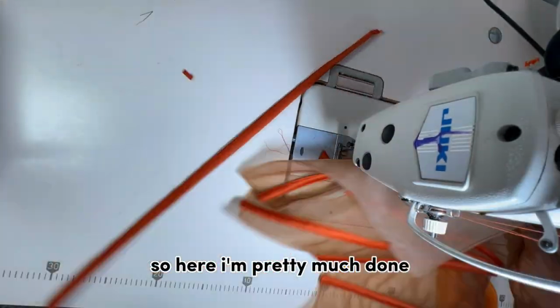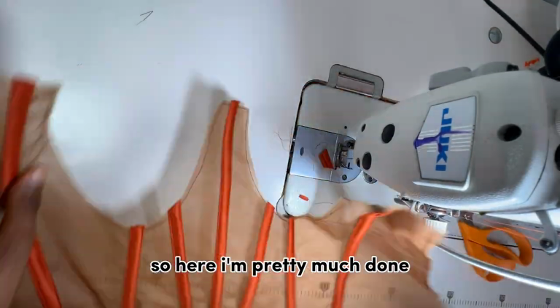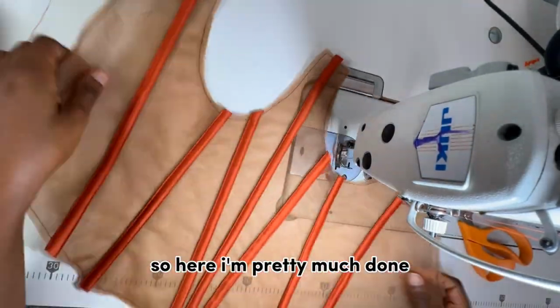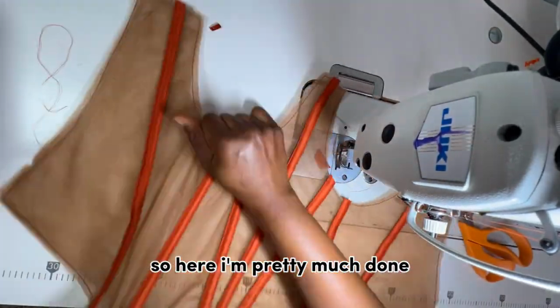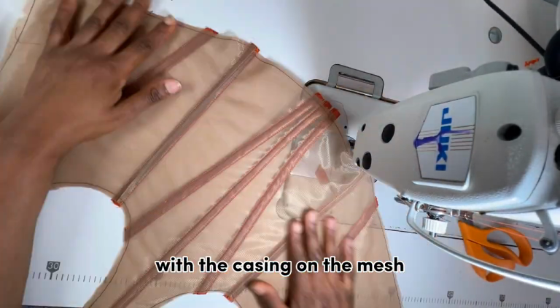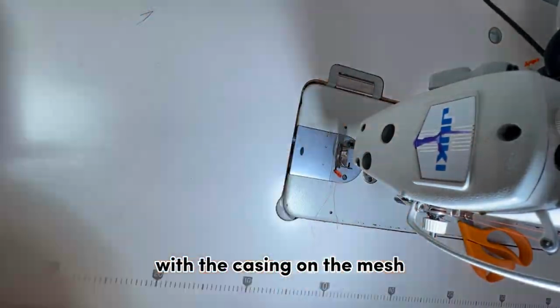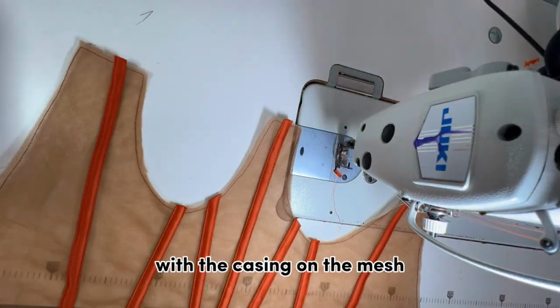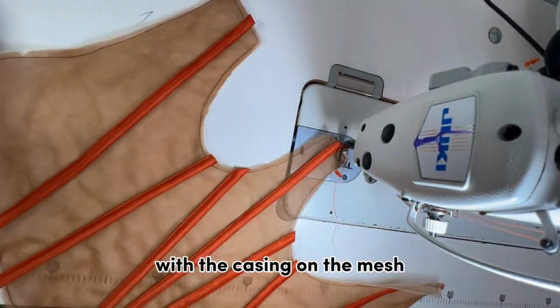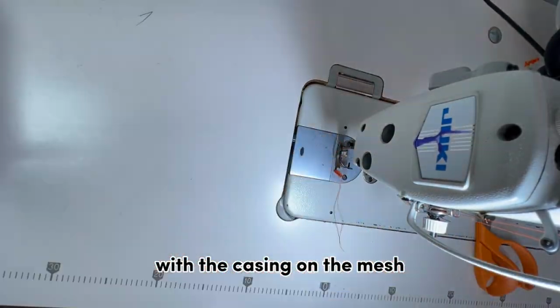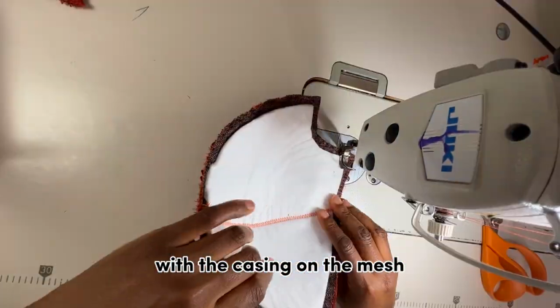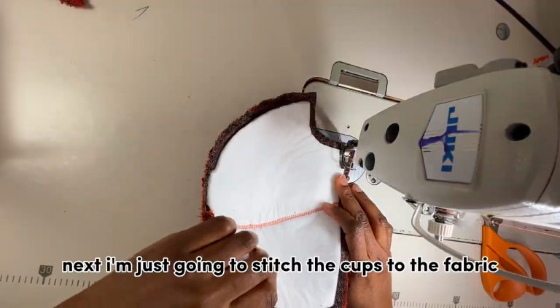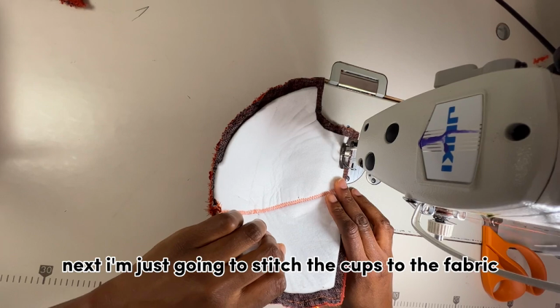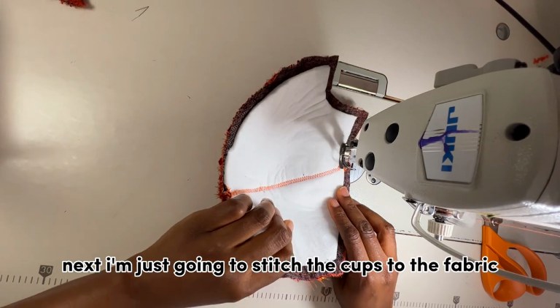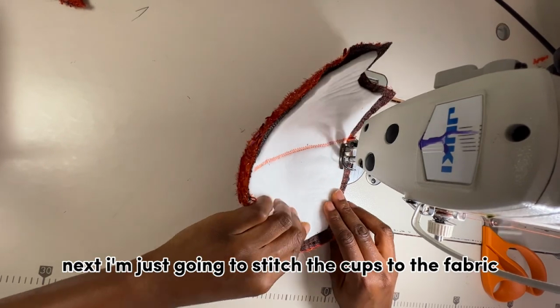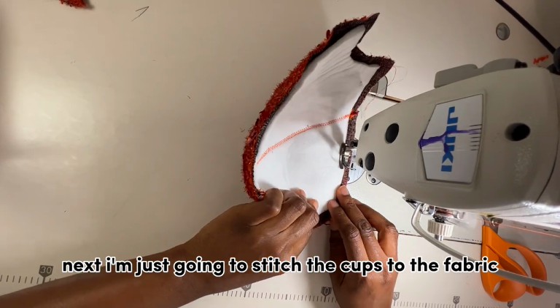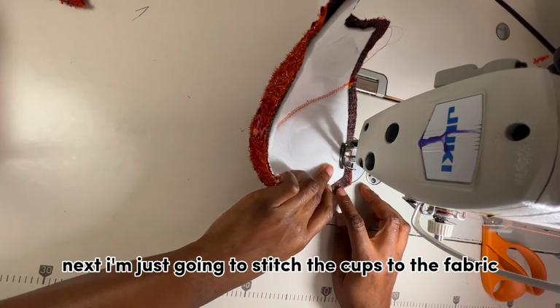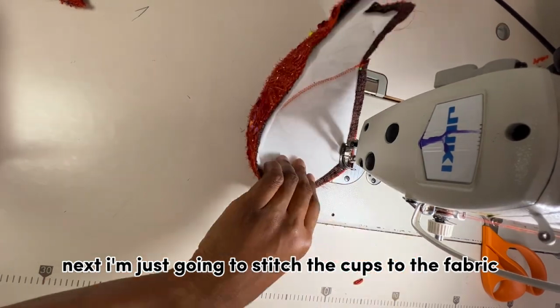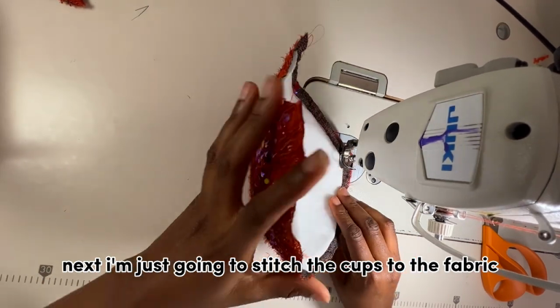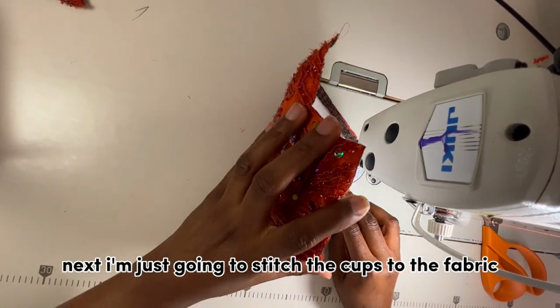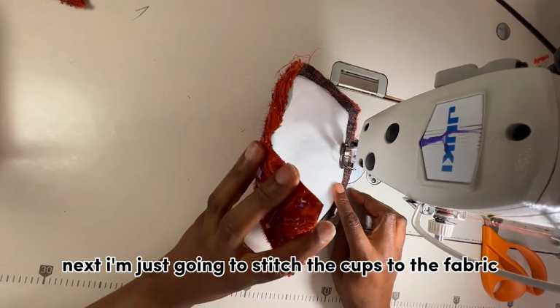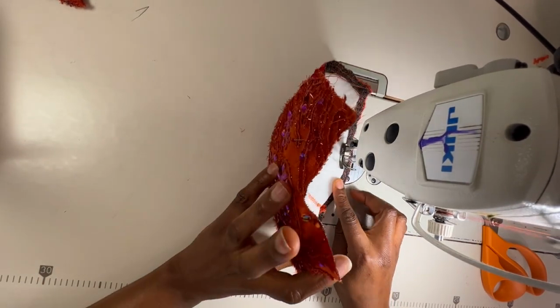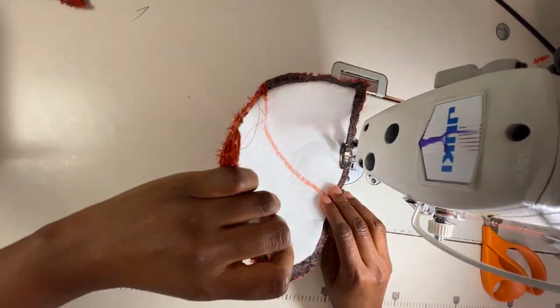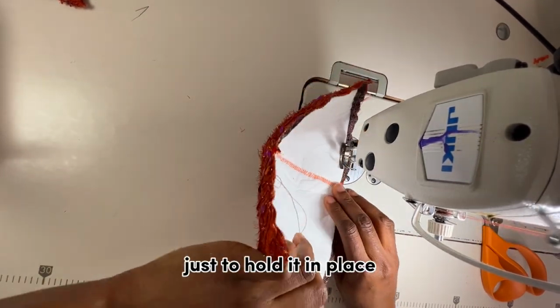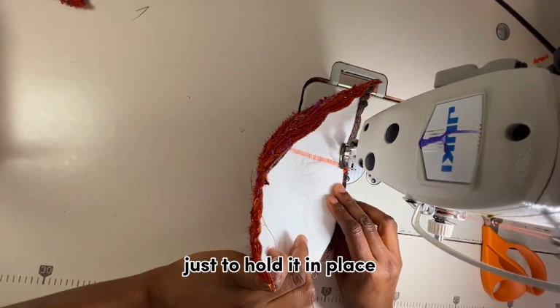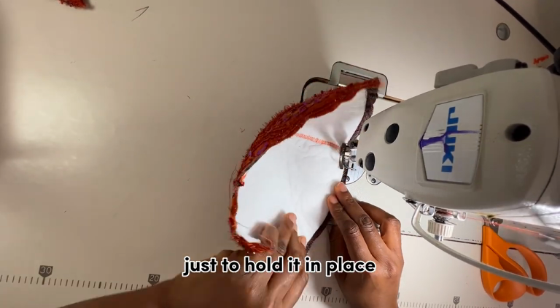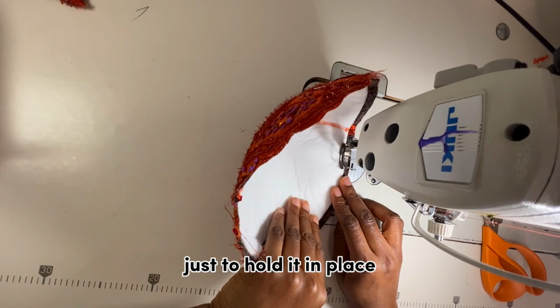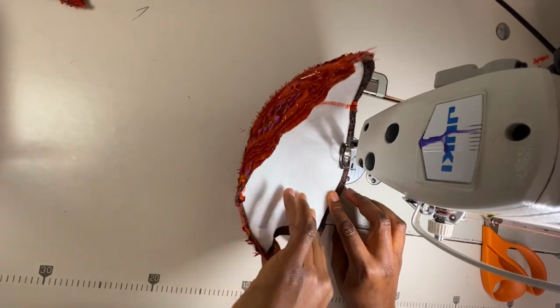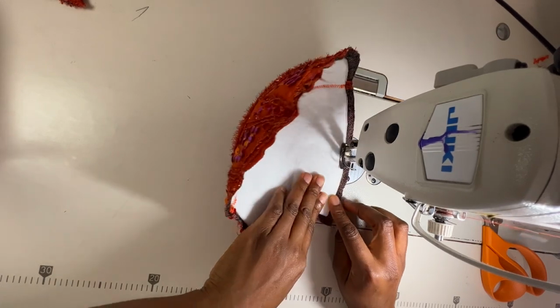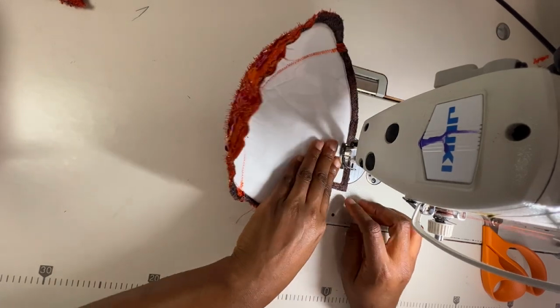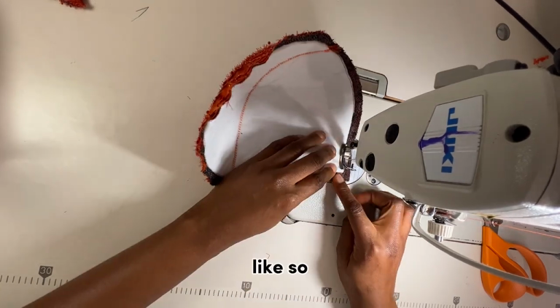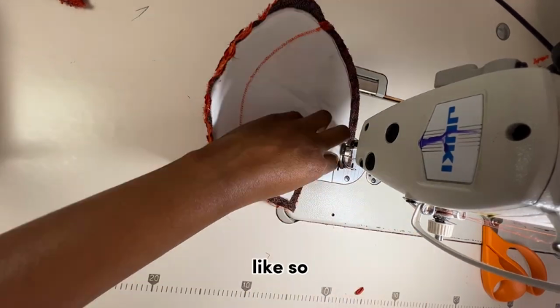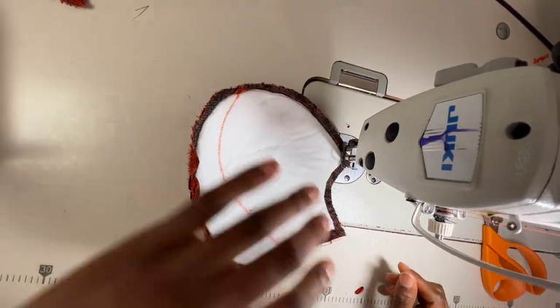I'm pretty much done with the casing on the mesh. Next I'm going to stitch the cups to the fabric just to hold them in place.